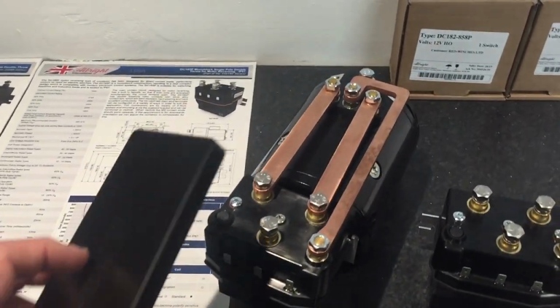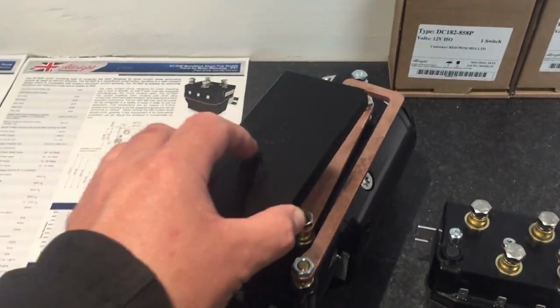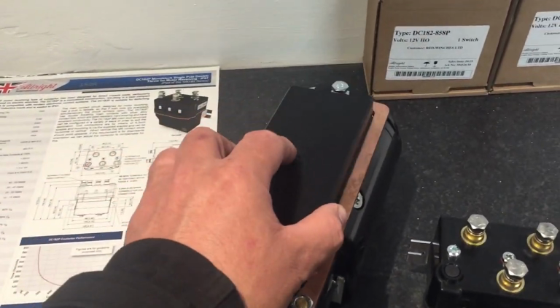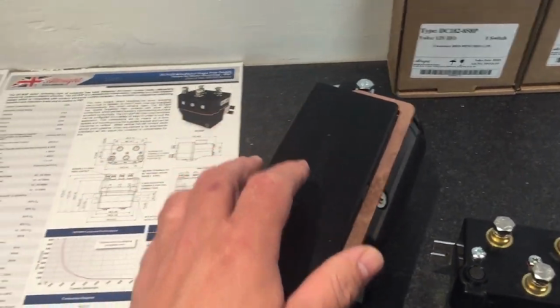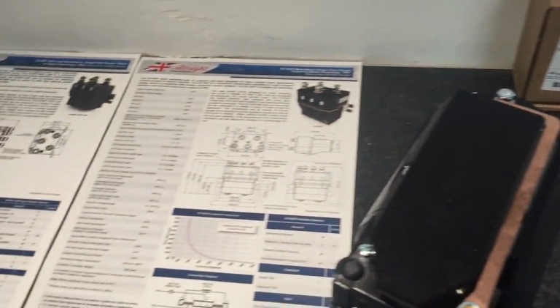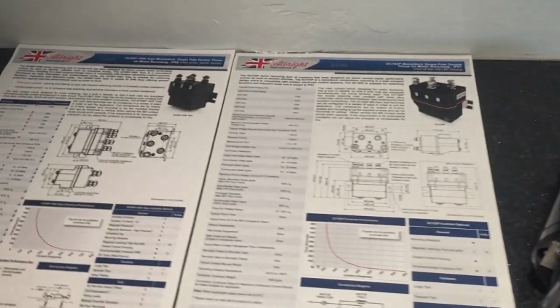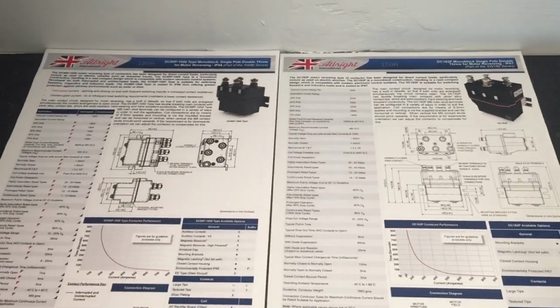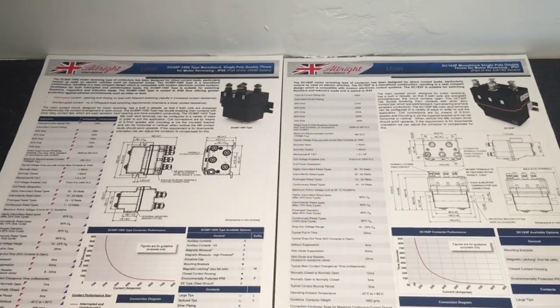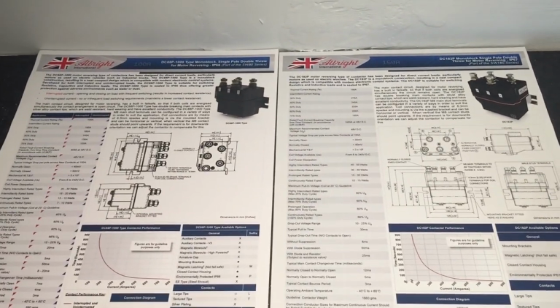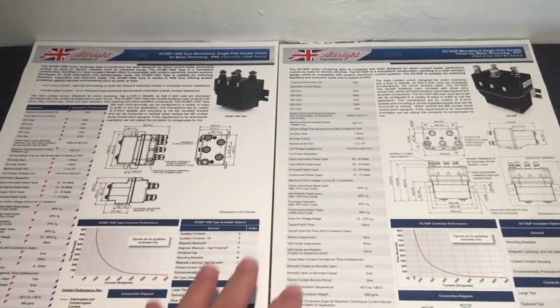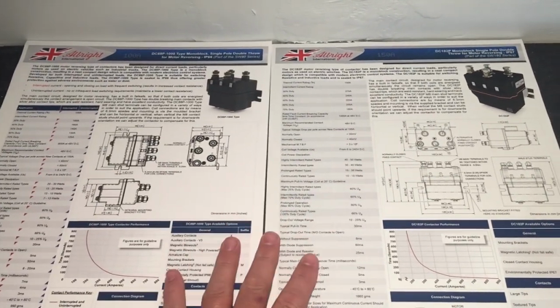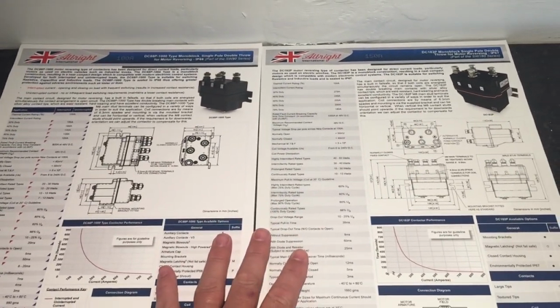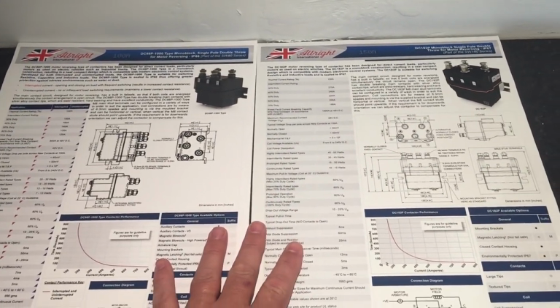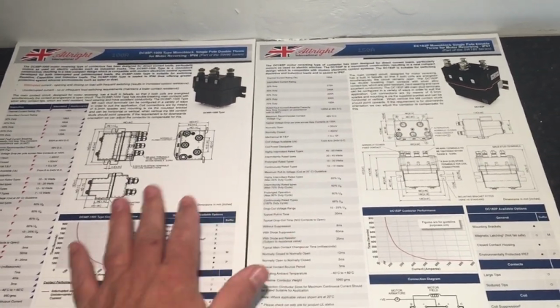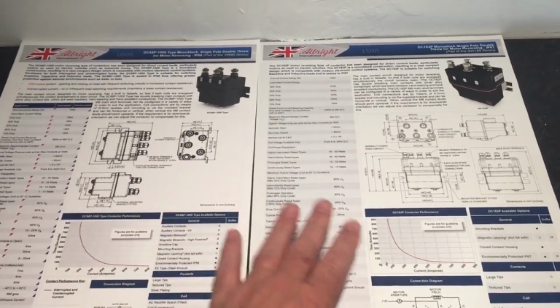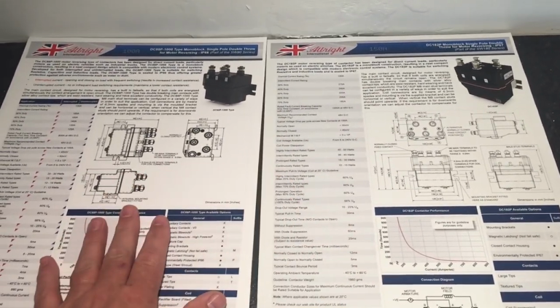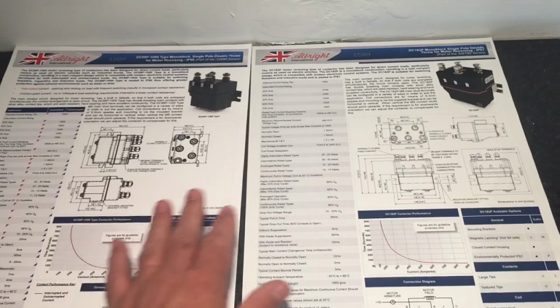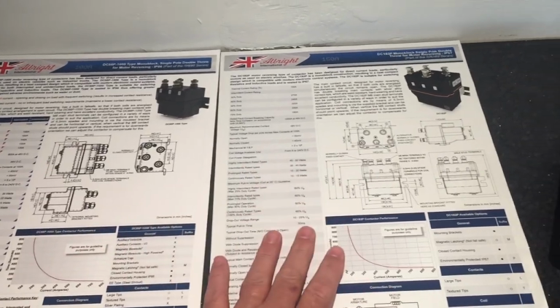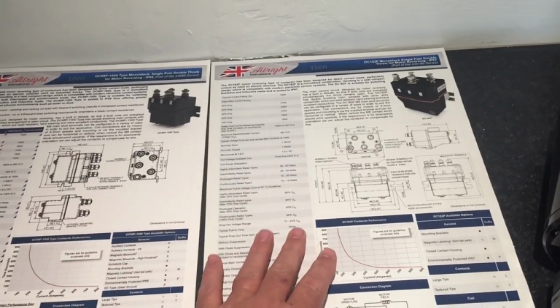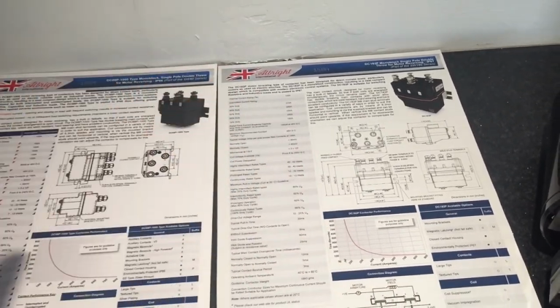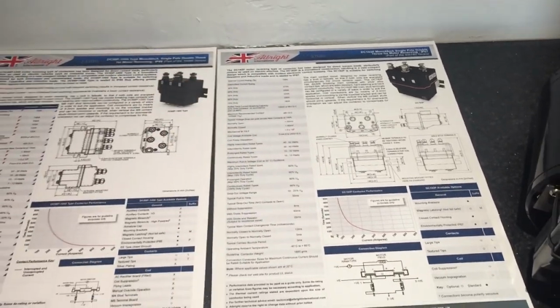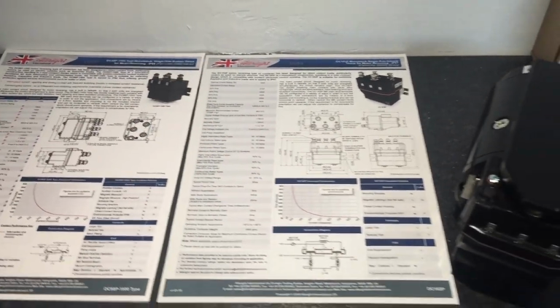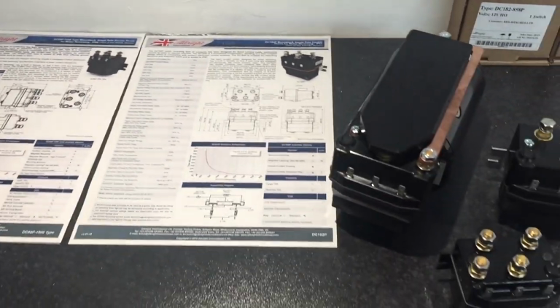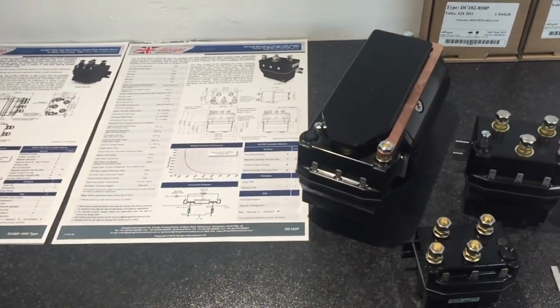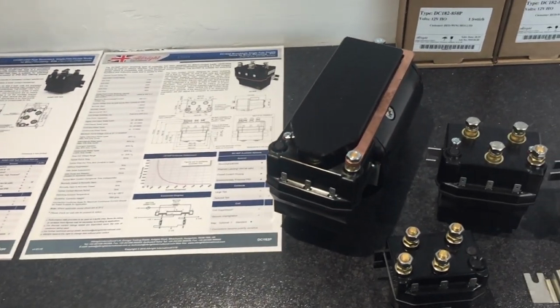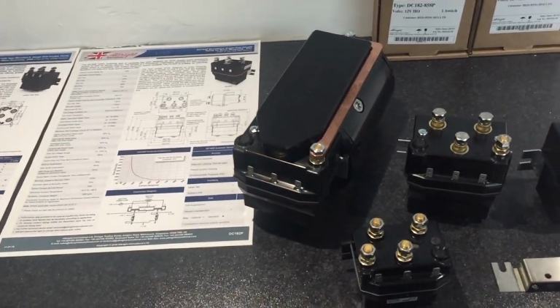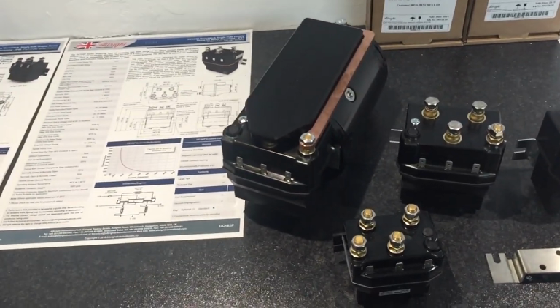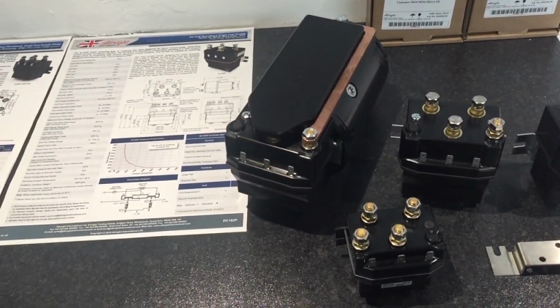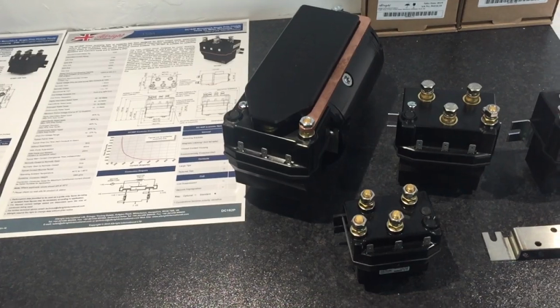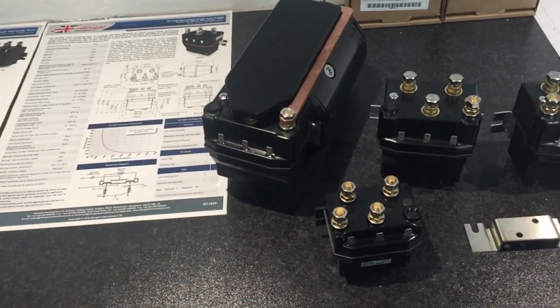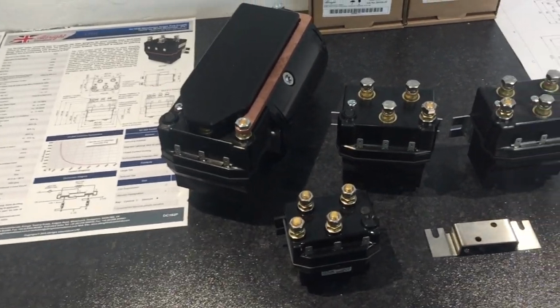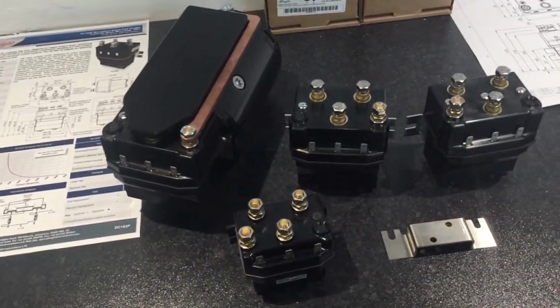The DC182 has 50% more current carrying capacity, as you can see from the data sheets. You've got the 2000 series and the 182 — both are going to be on our website still, and both you can download and have a look at the data for yourselves.